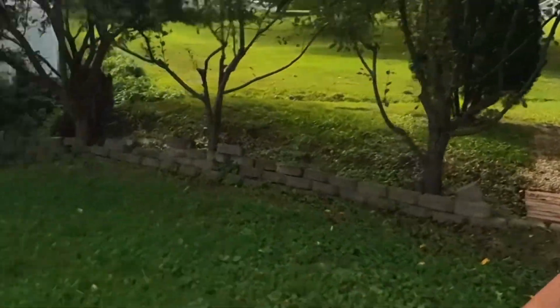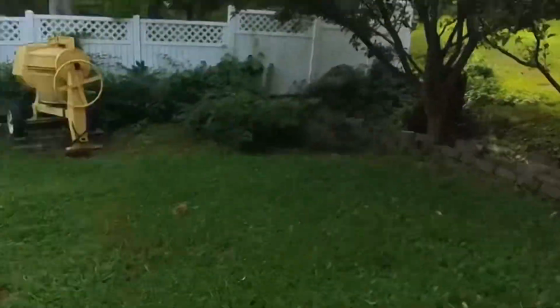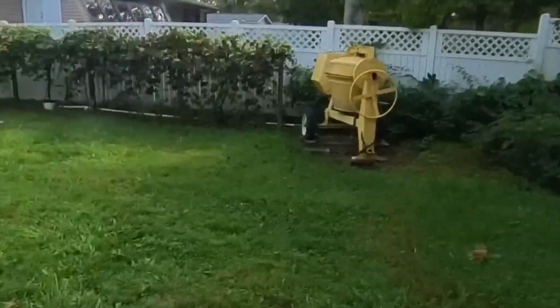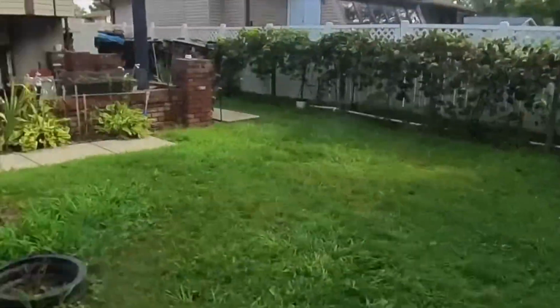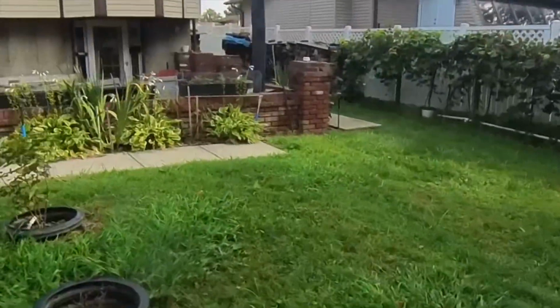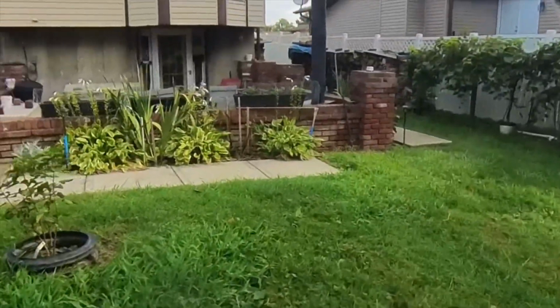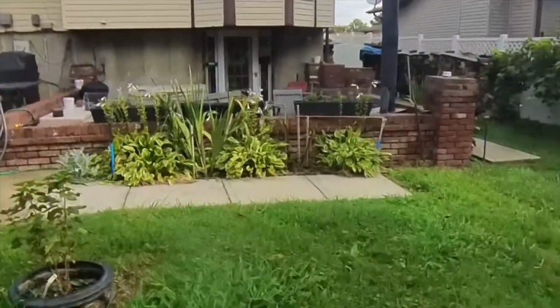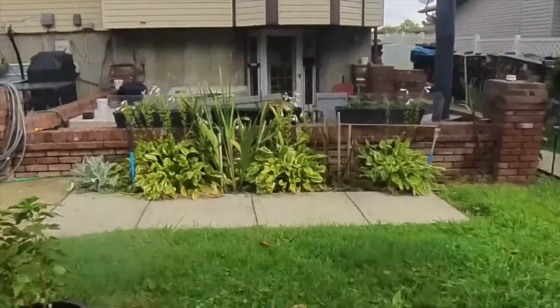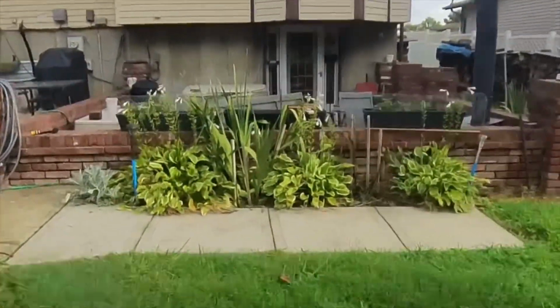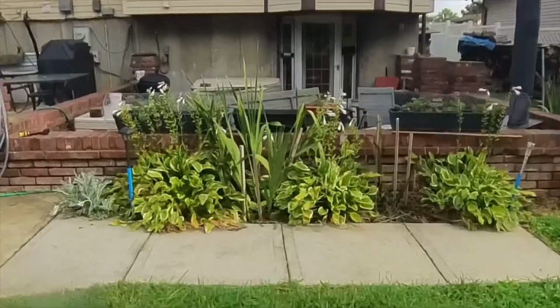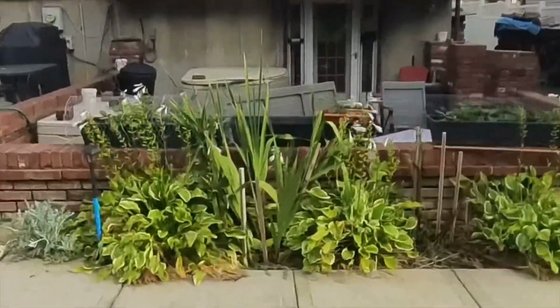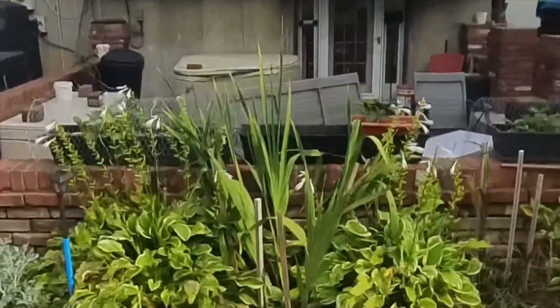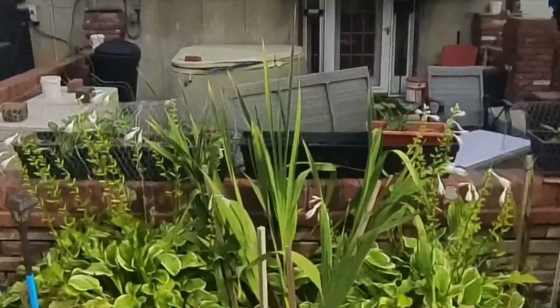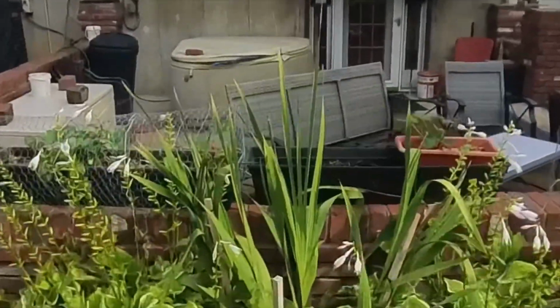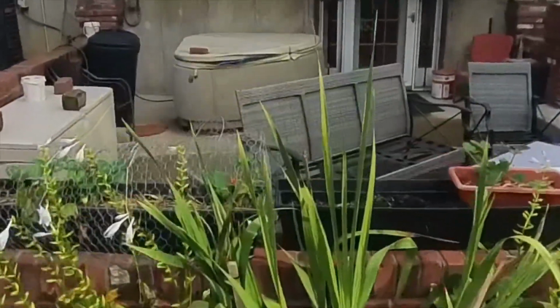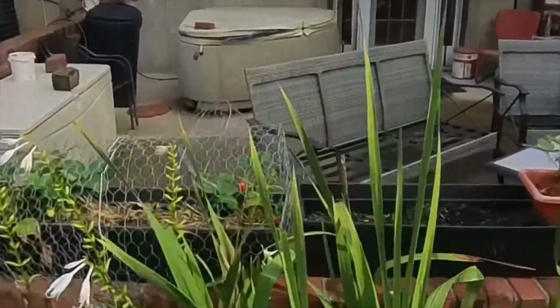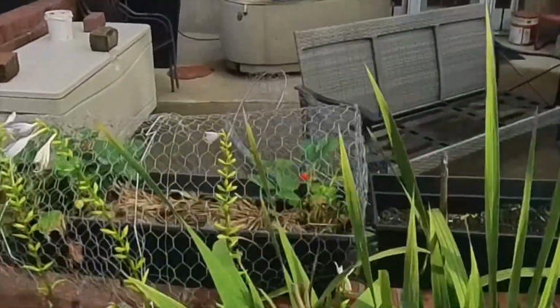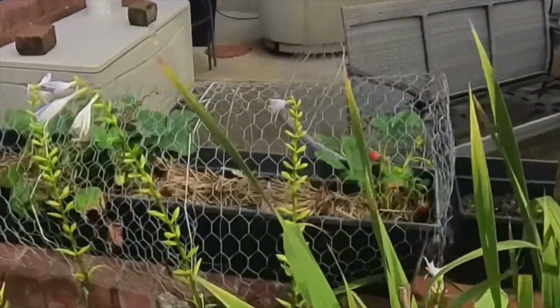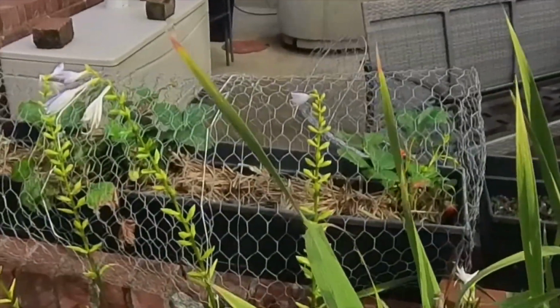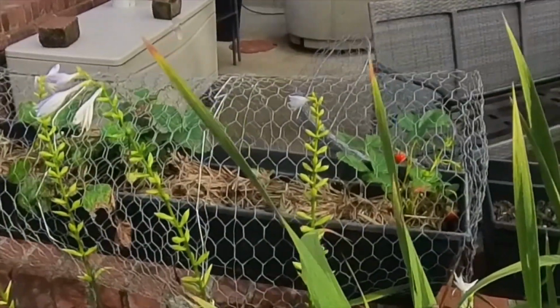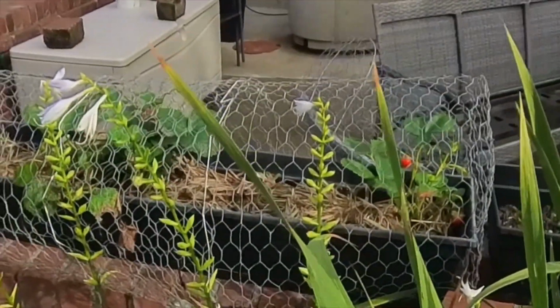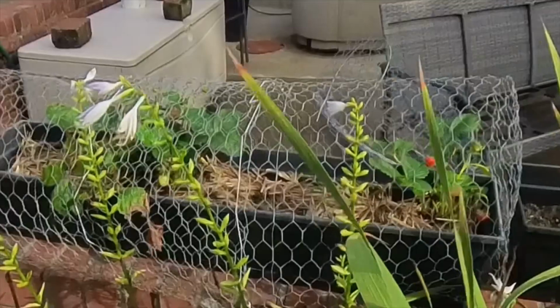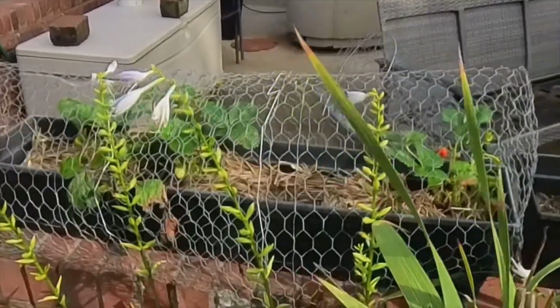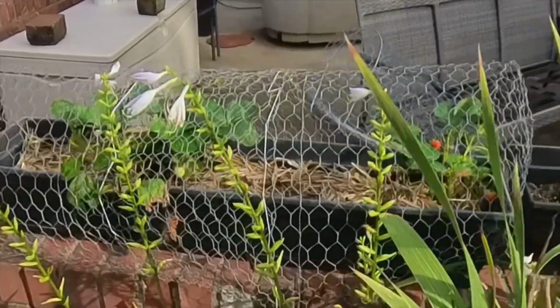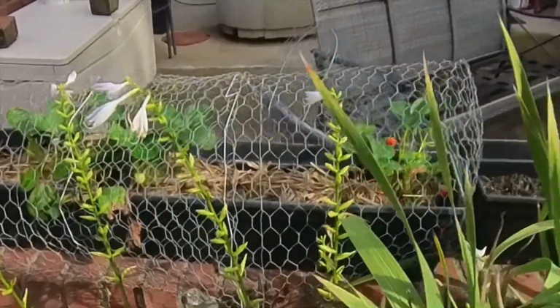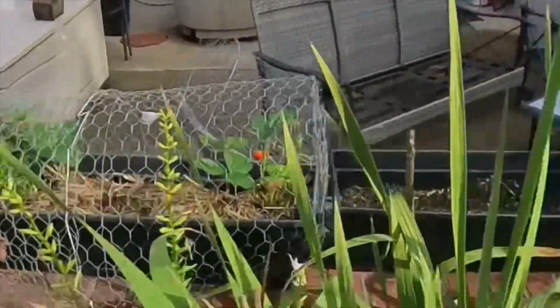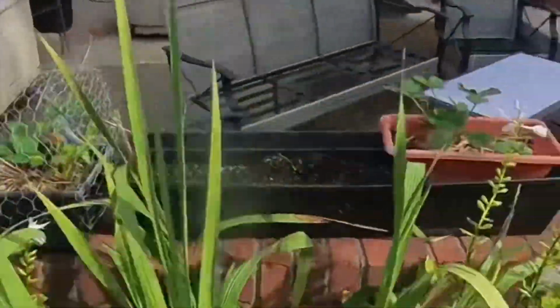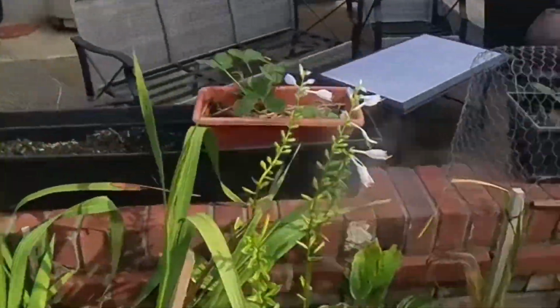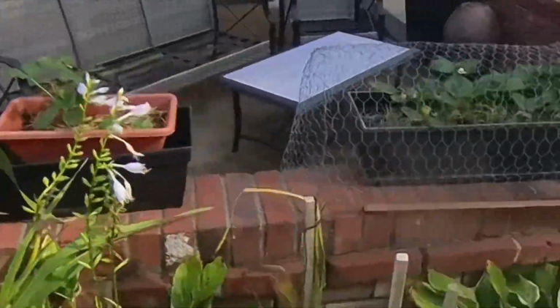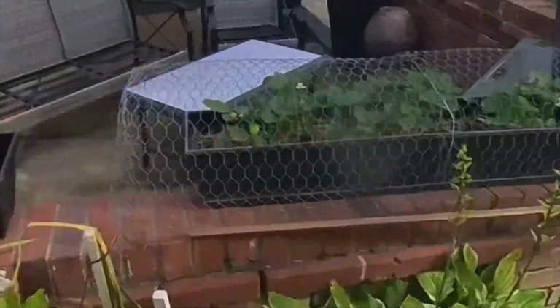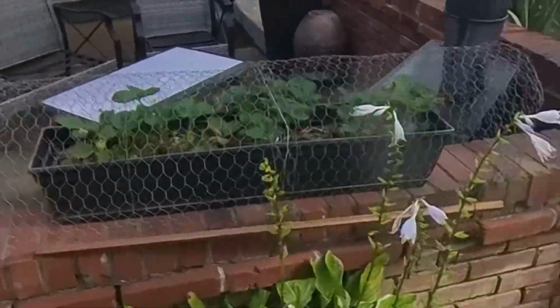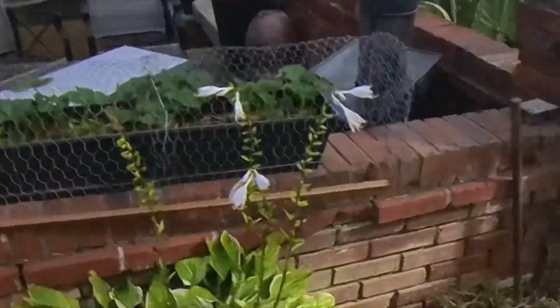I'm gonna start backwards here because I want to go out to the milkweed plant. Okay, strawberries — I got a couple small ones, they can wait a little bit.